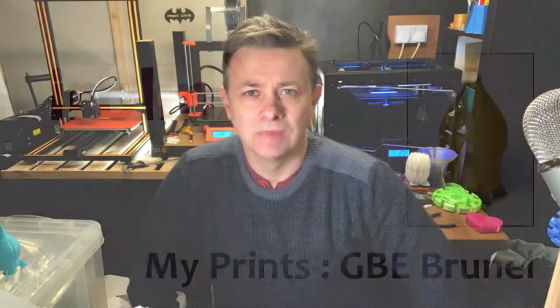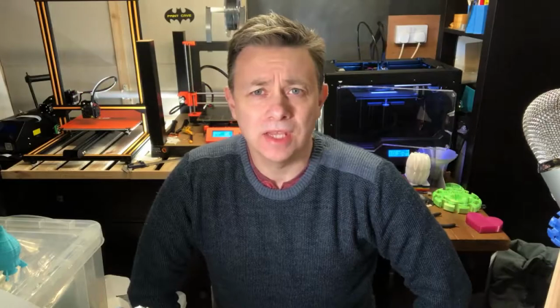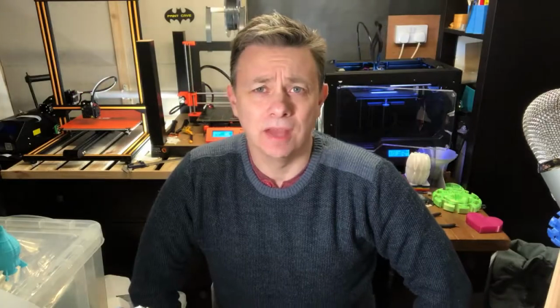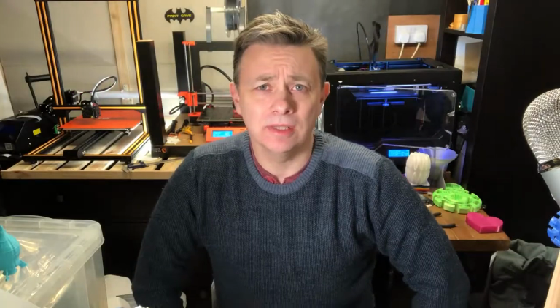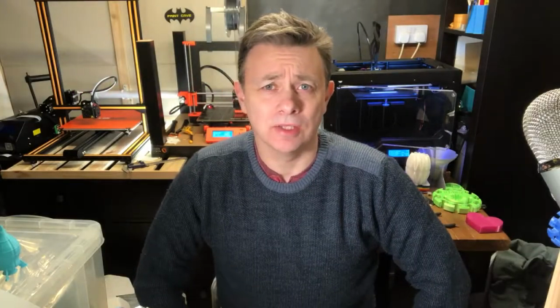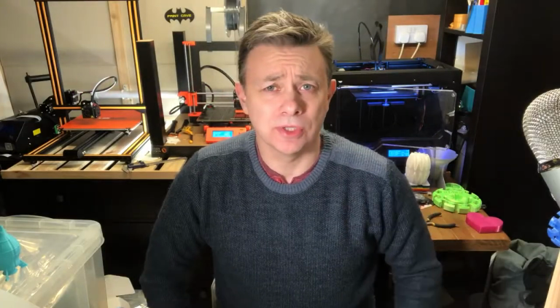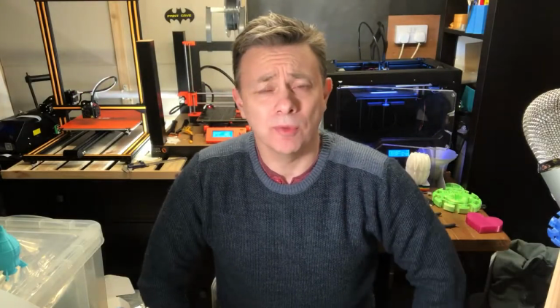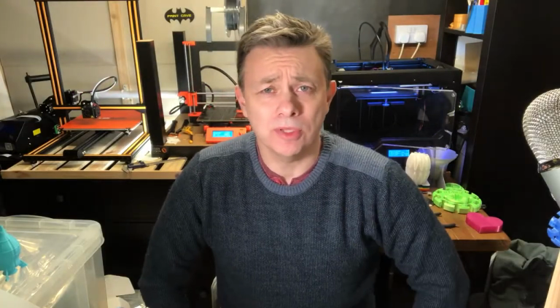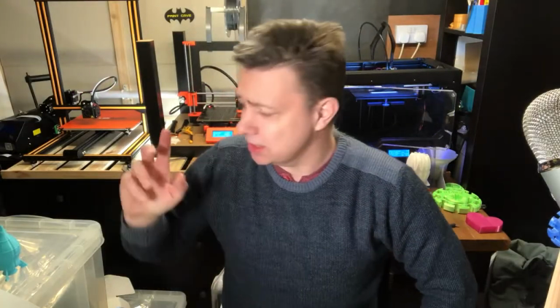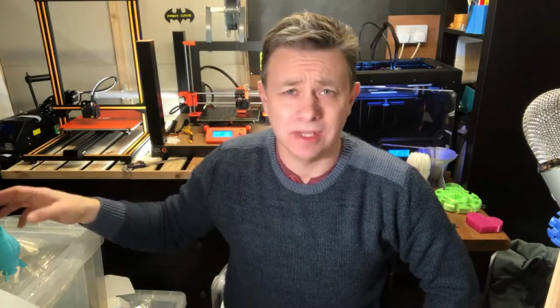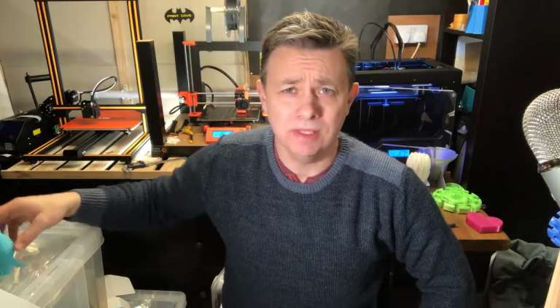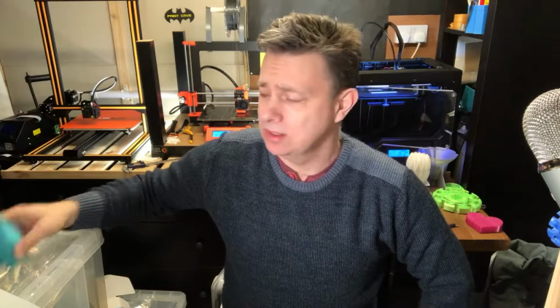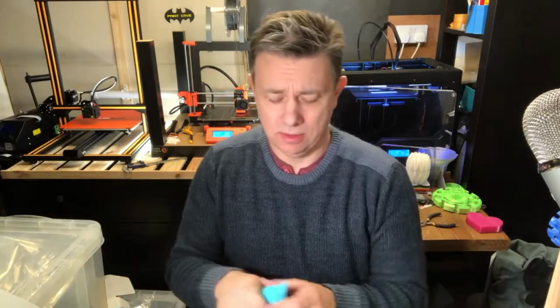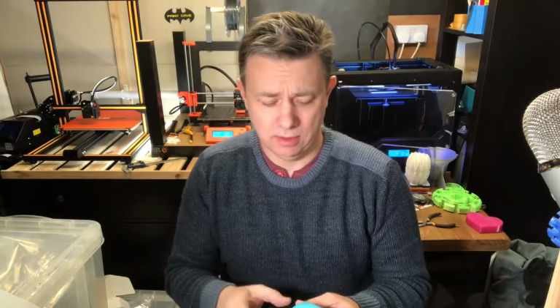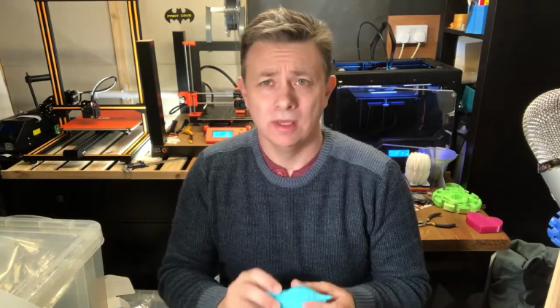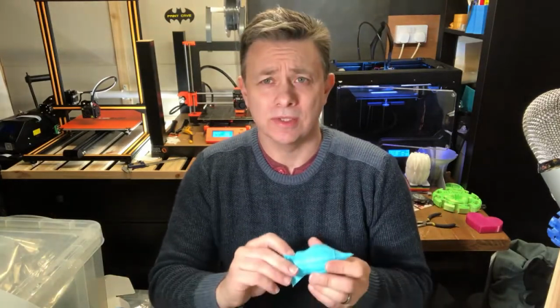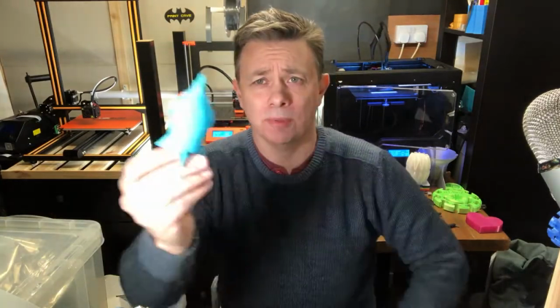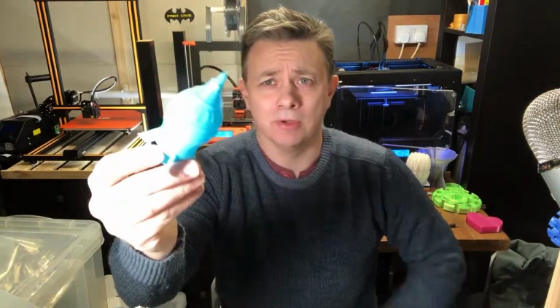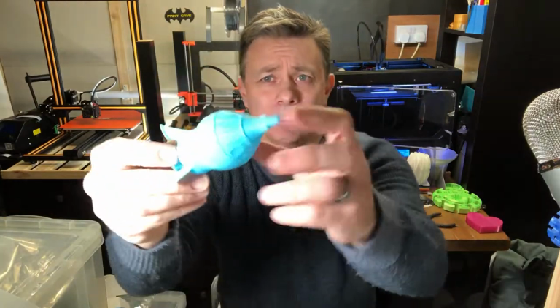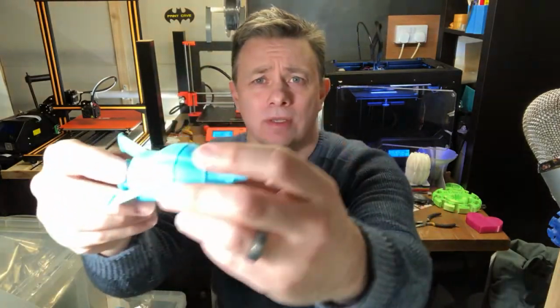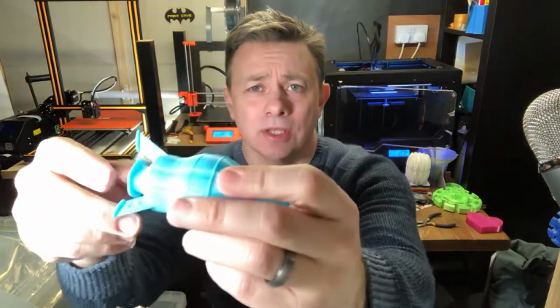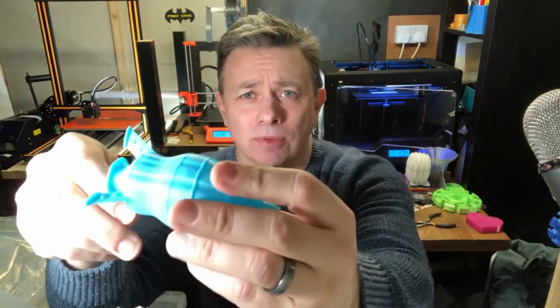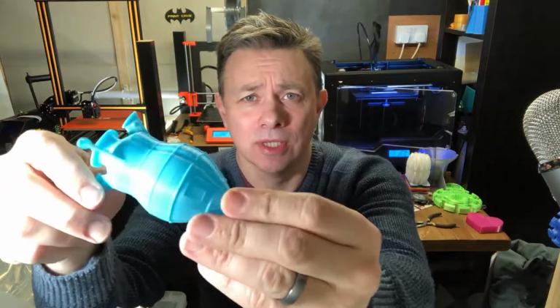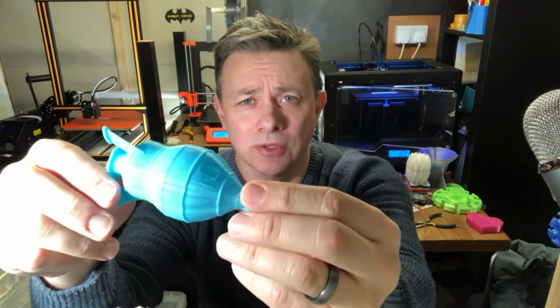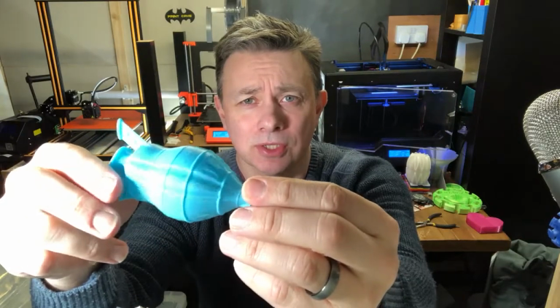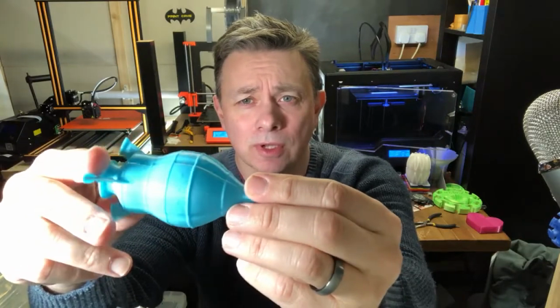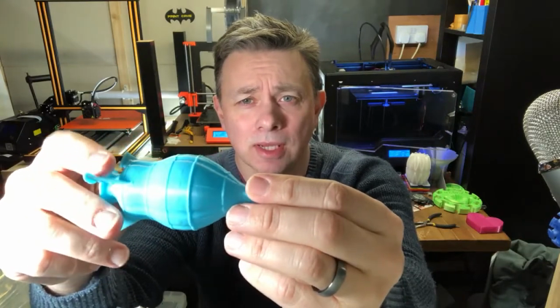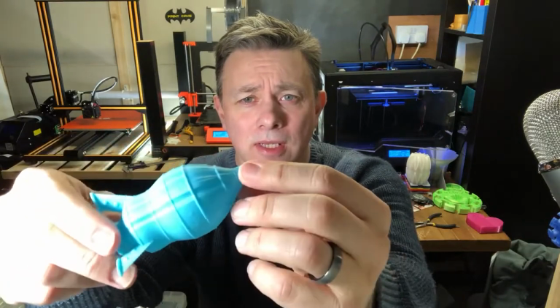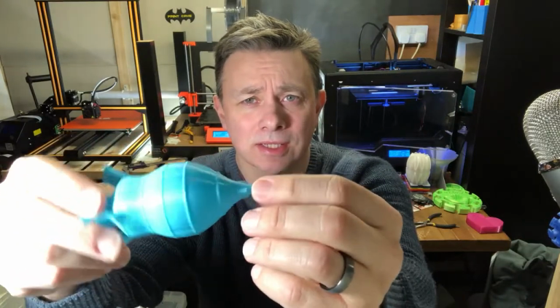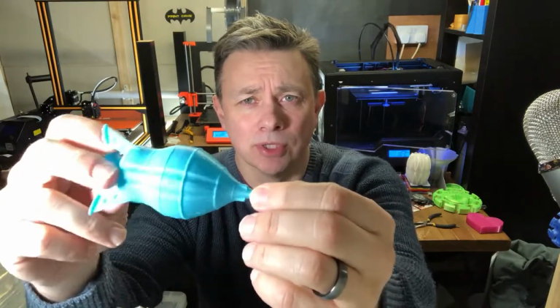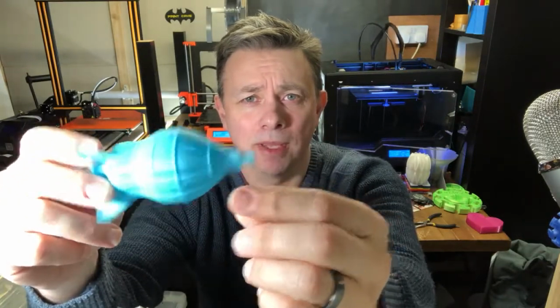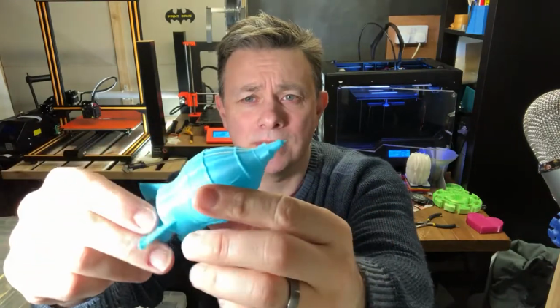Hi guys, I'm Ian and I just wanted to talk to you about one of my prints. This time it's the Brunel class Starship, which is another Starship from my Galactic British Empire playset.